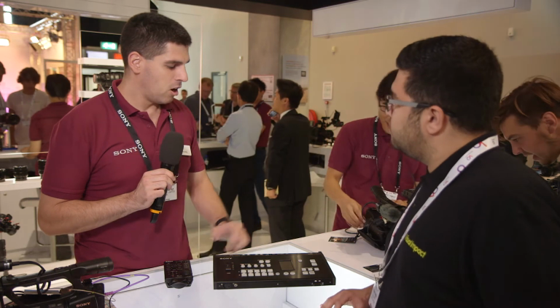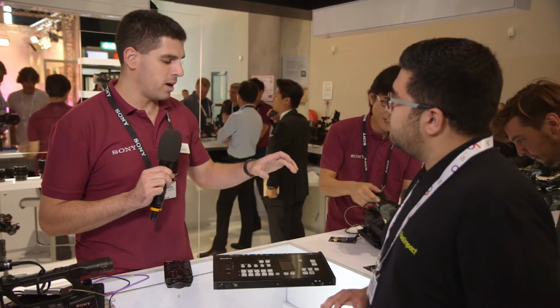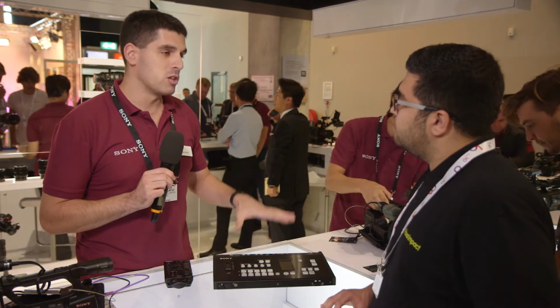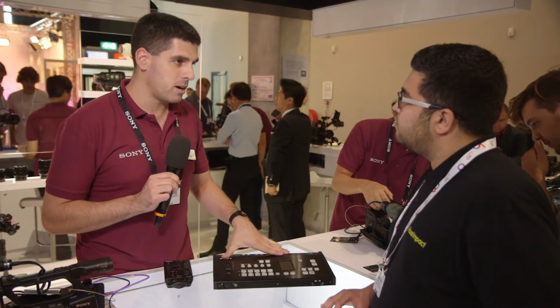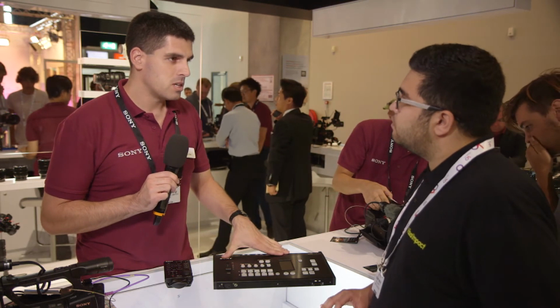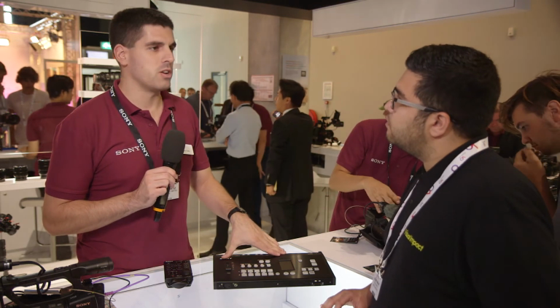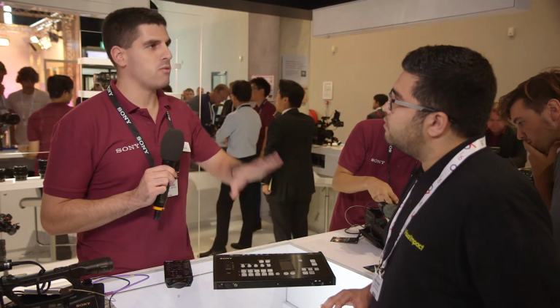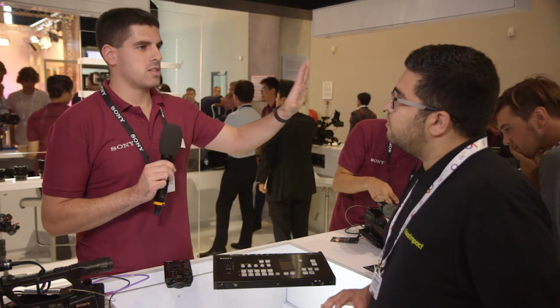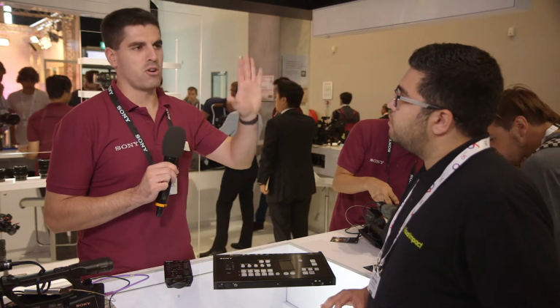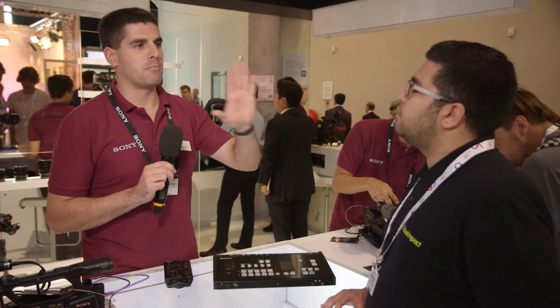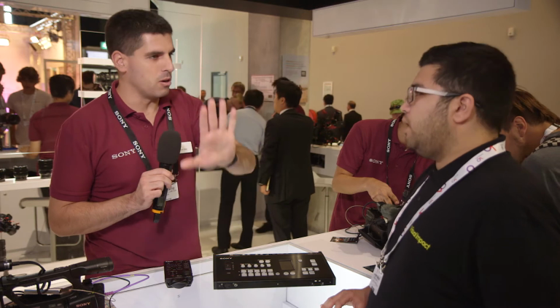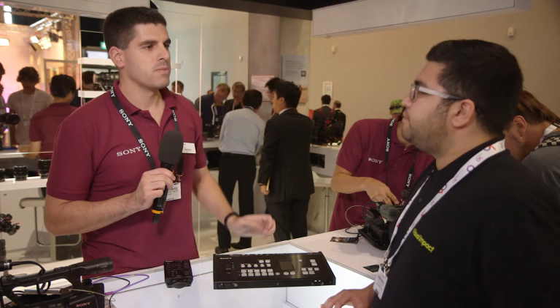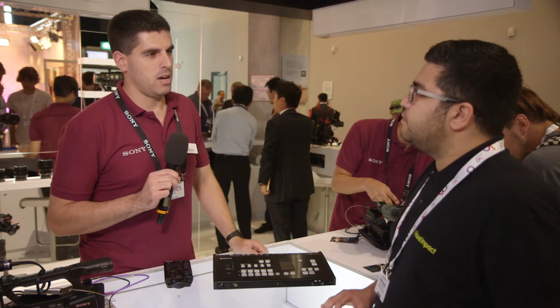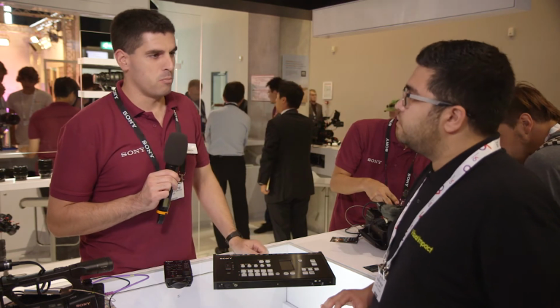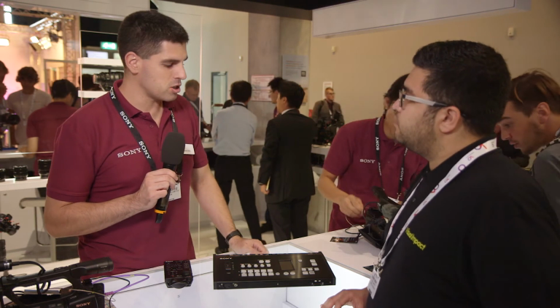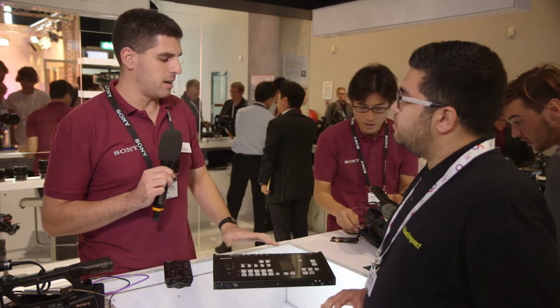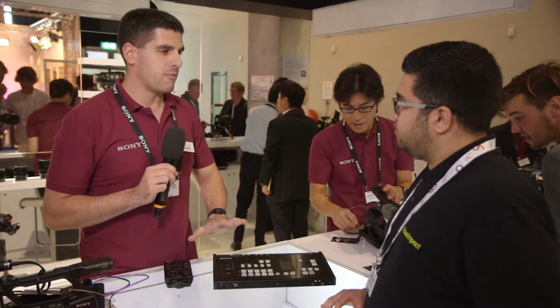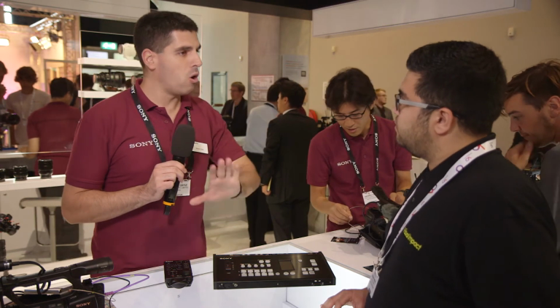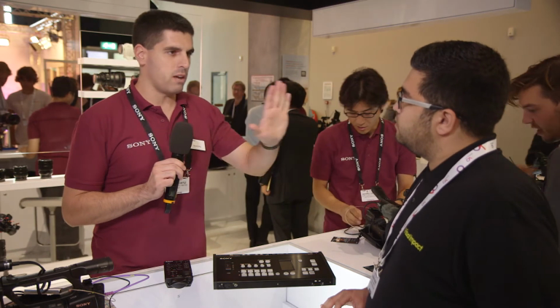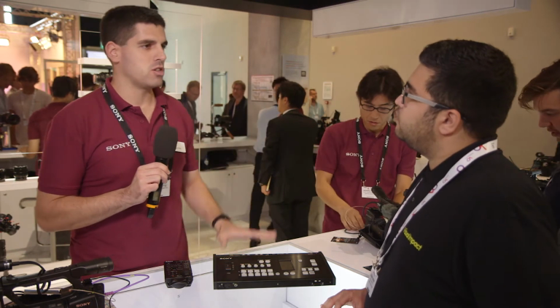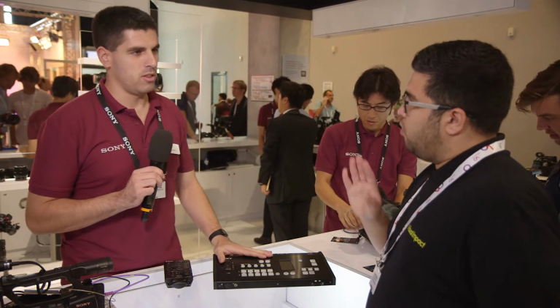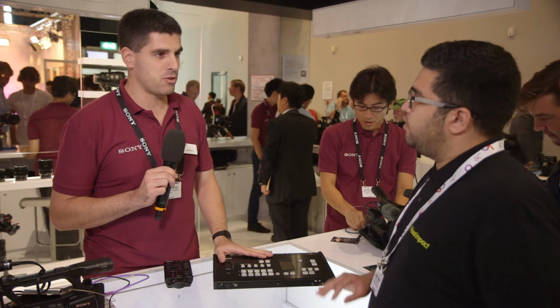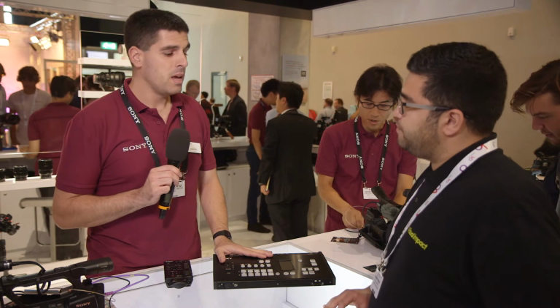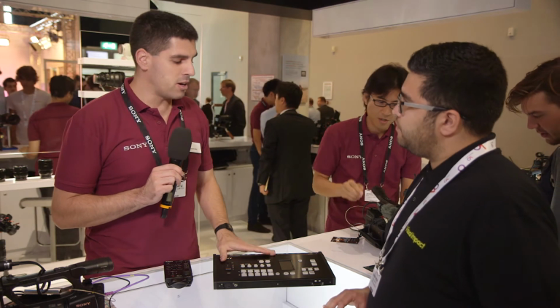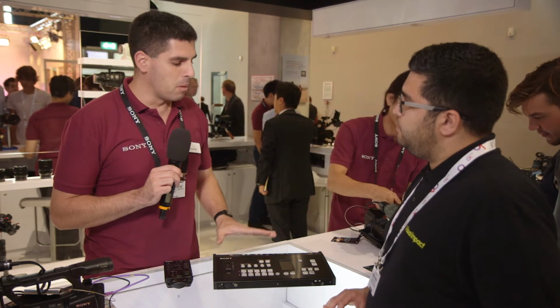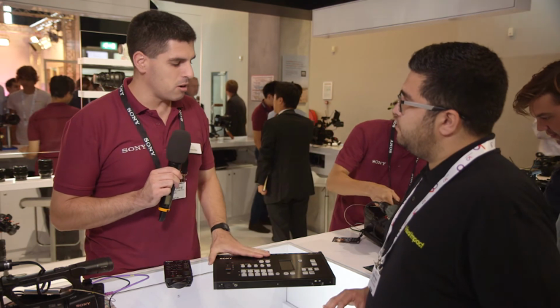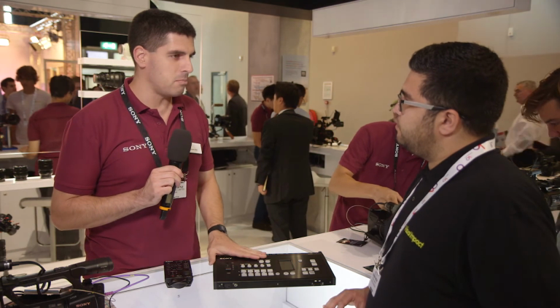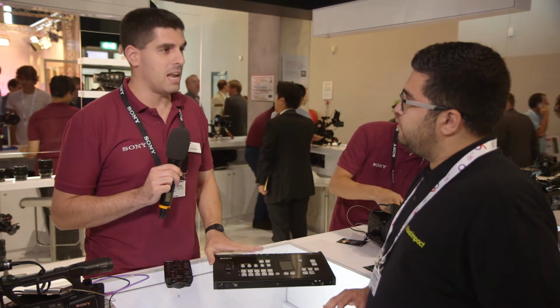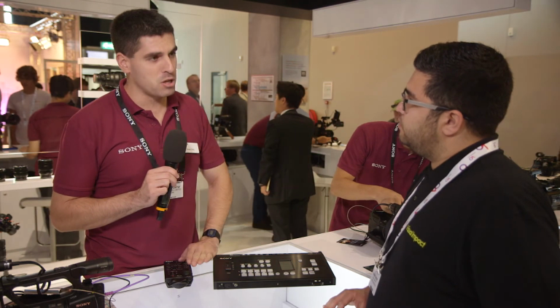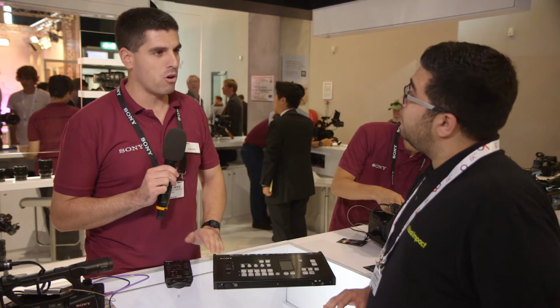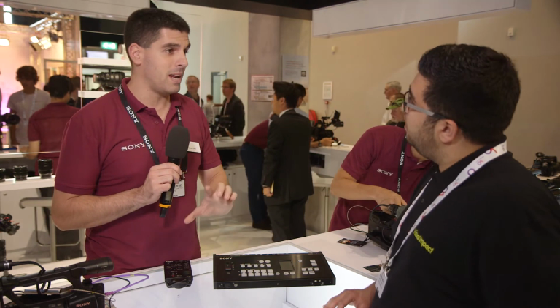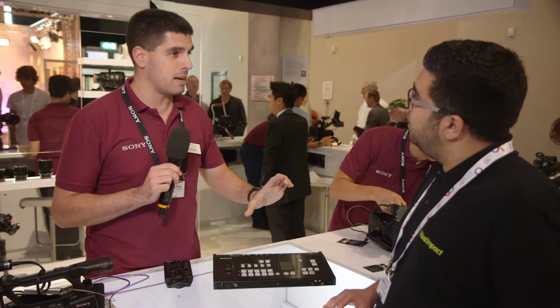We also have a multi-viewer, so you don't need separate program and preview monitors — you can have all the information on the same screen, and you can remotely operate via a laptop or even a tablet.